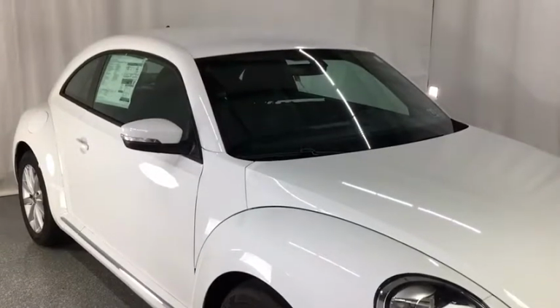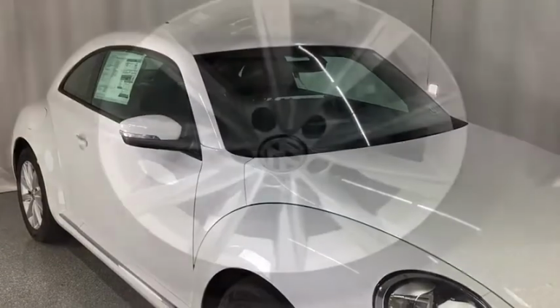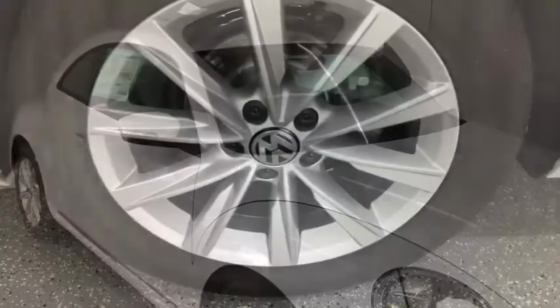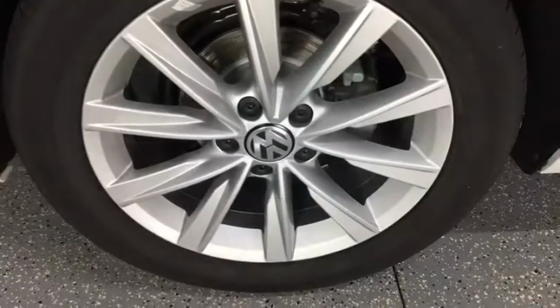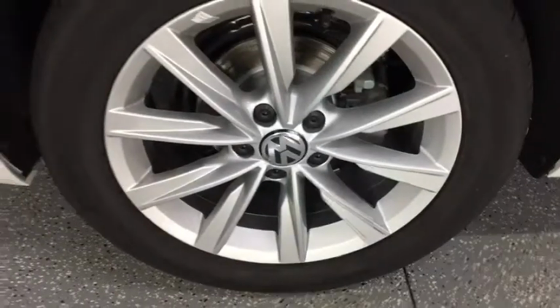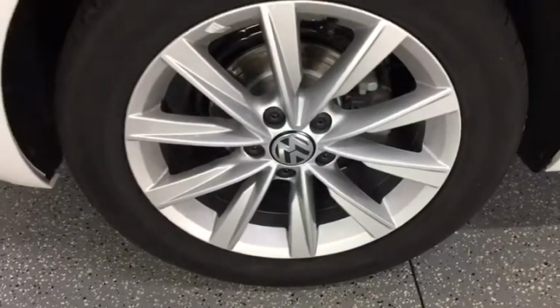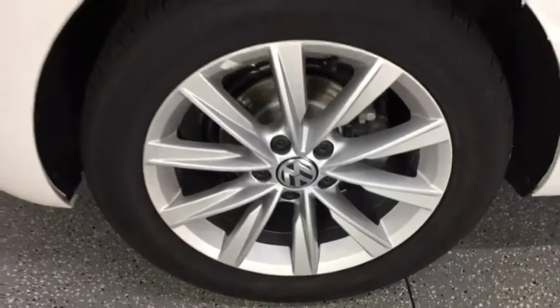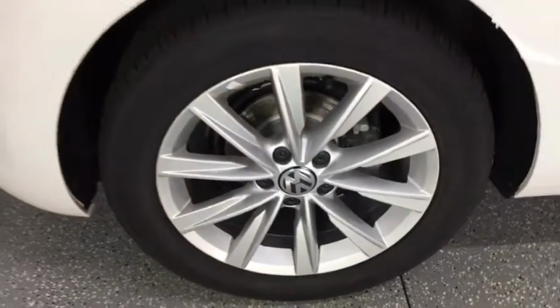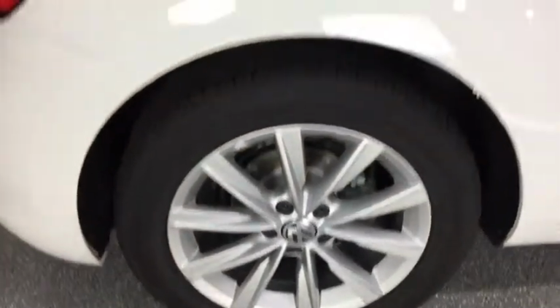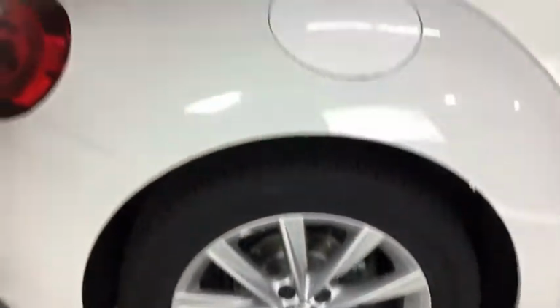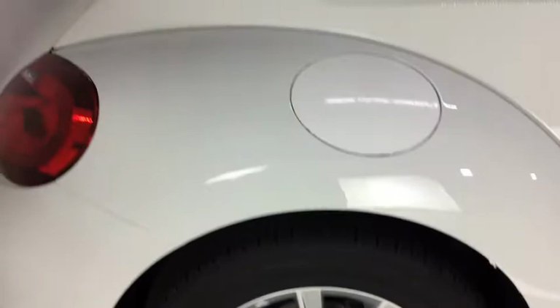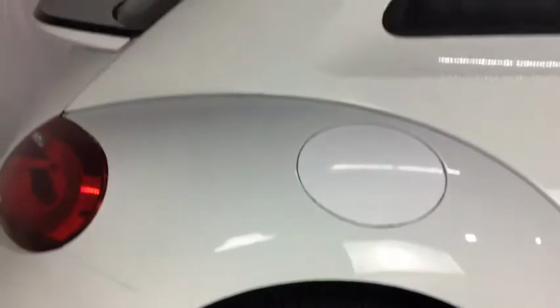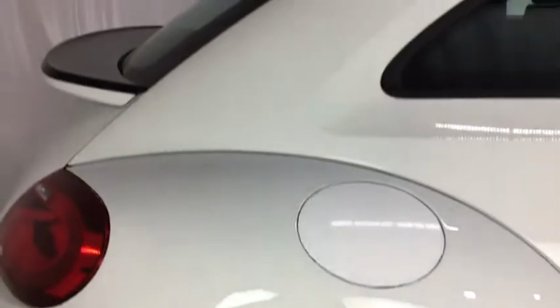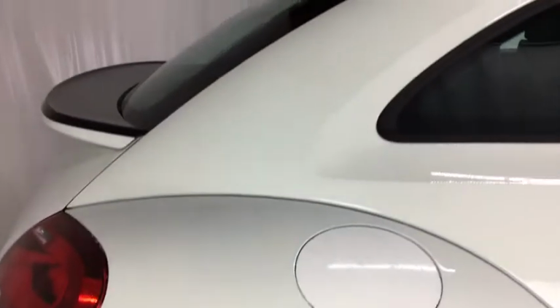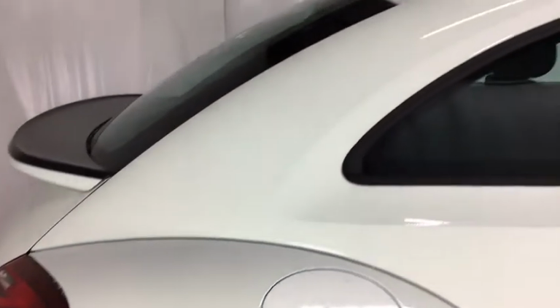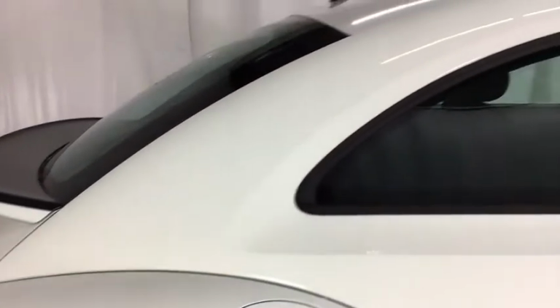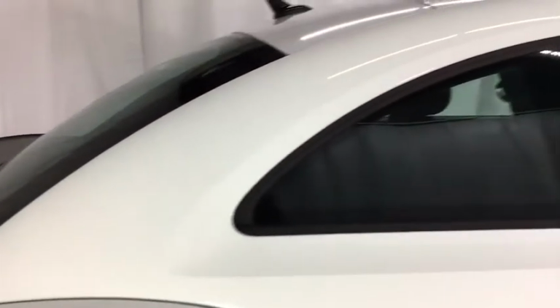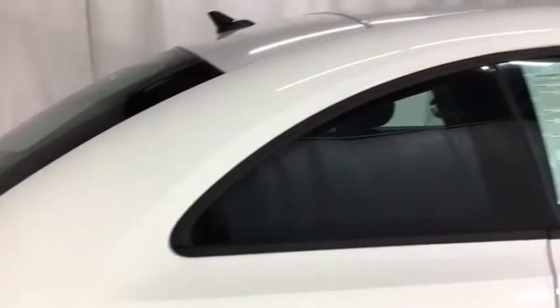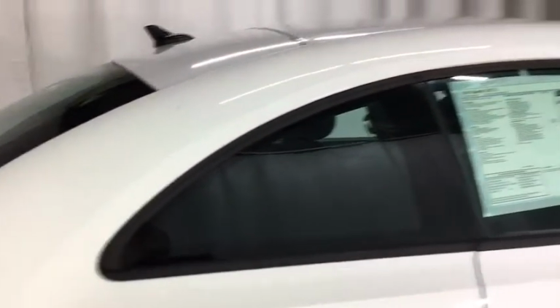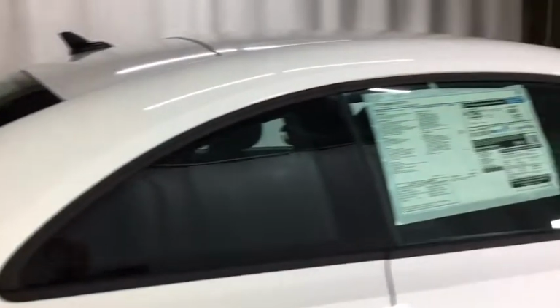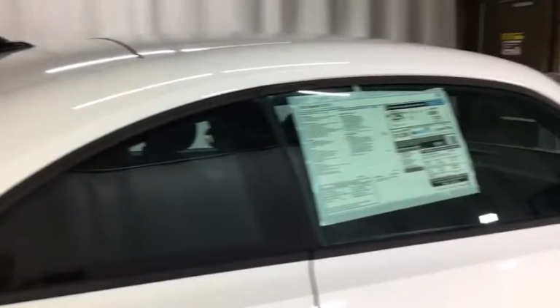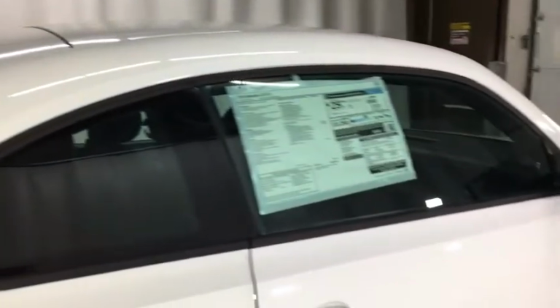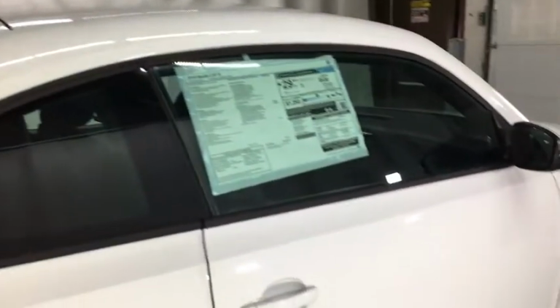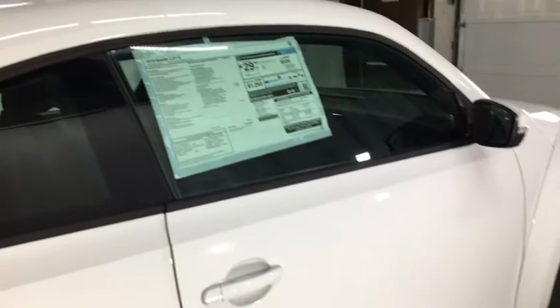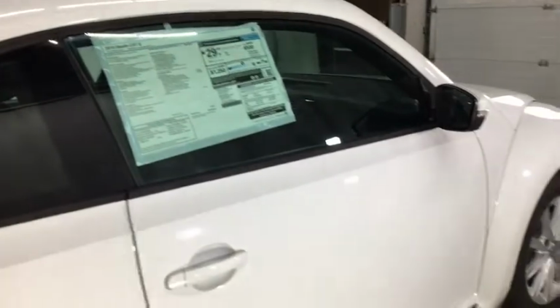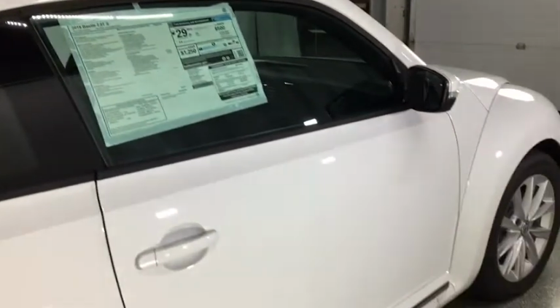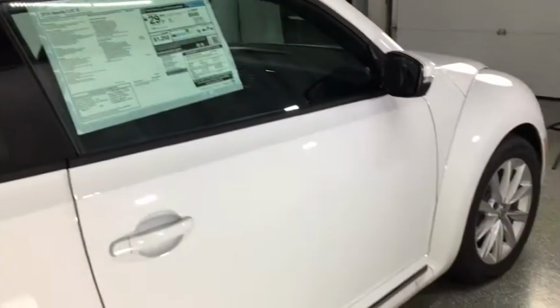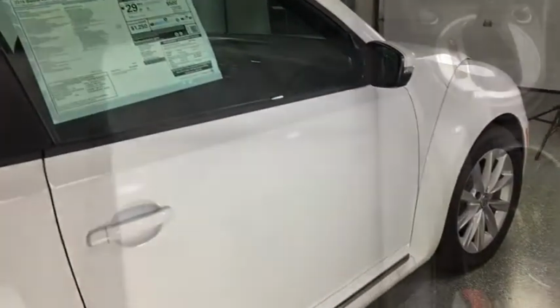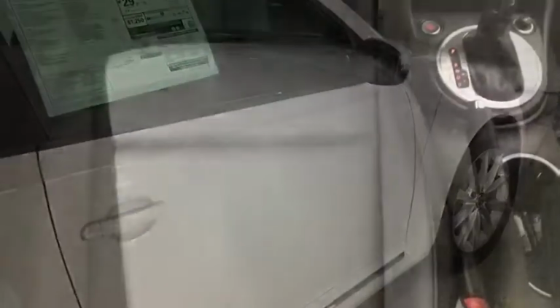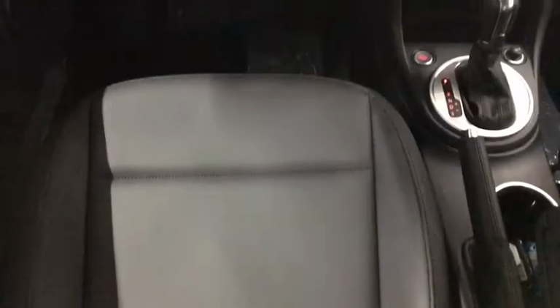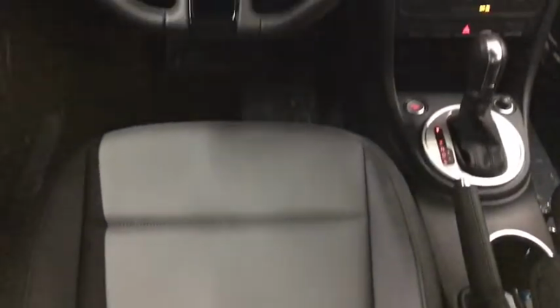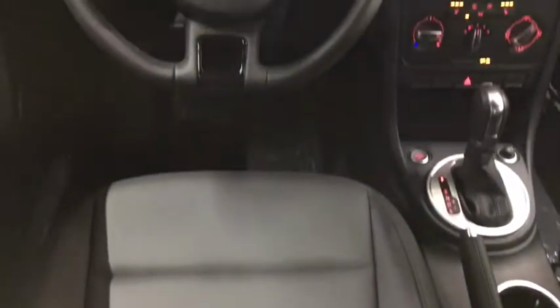Stability control, traction control, keyless entry, anti-lock braking system, steering wheel audio controls, backup camera, Bluetooth, leather wrapped steering wheel, power steering, adjustable steering wheel.